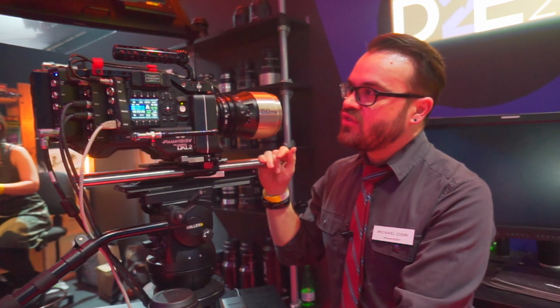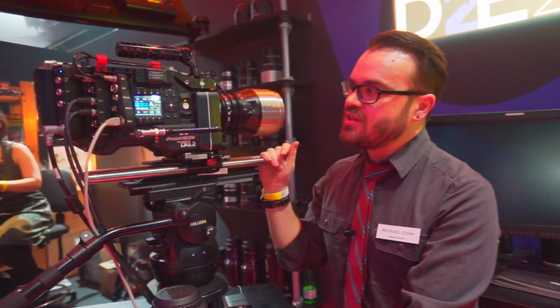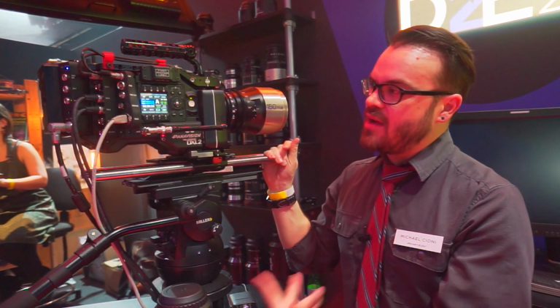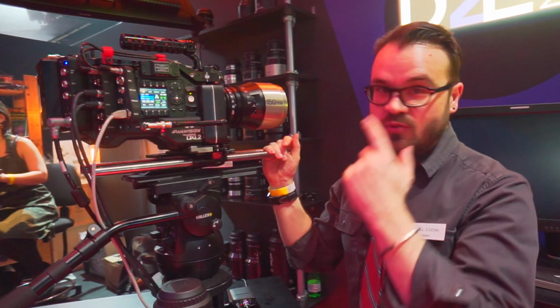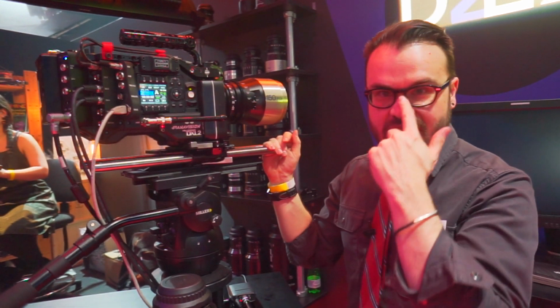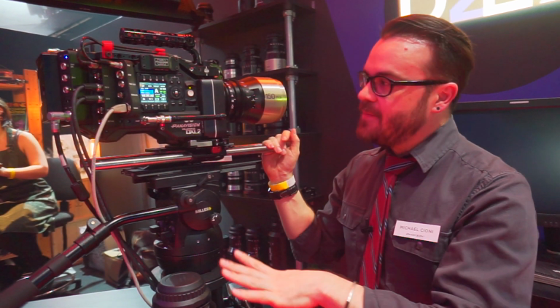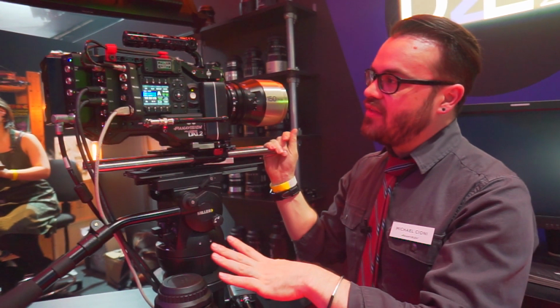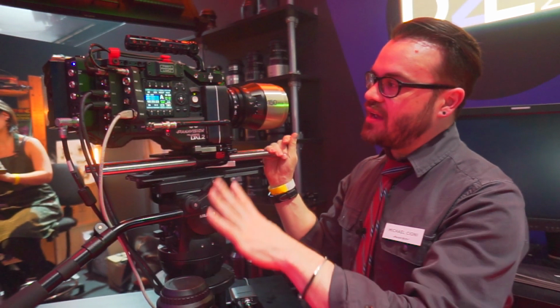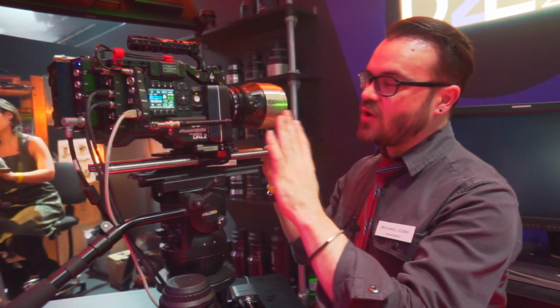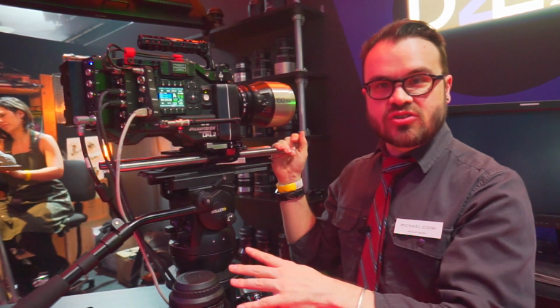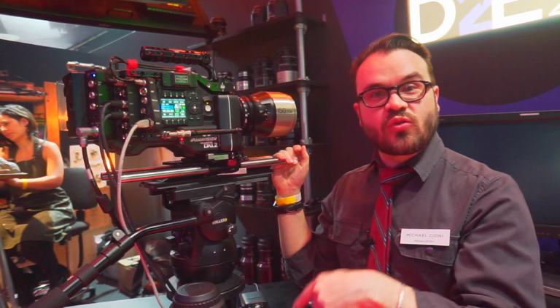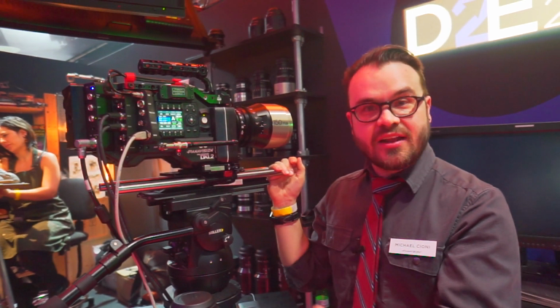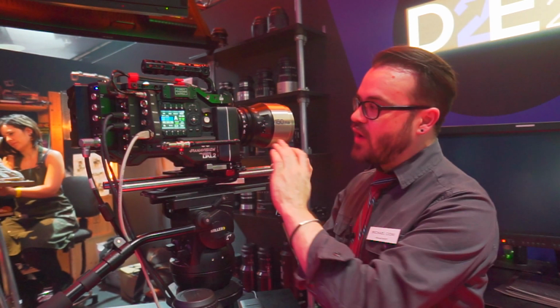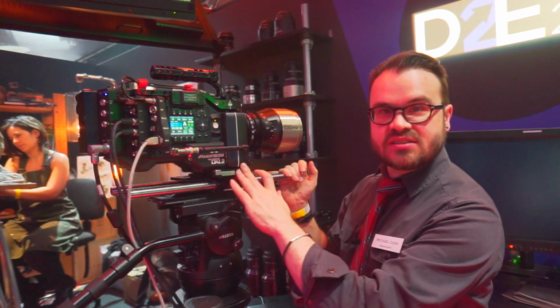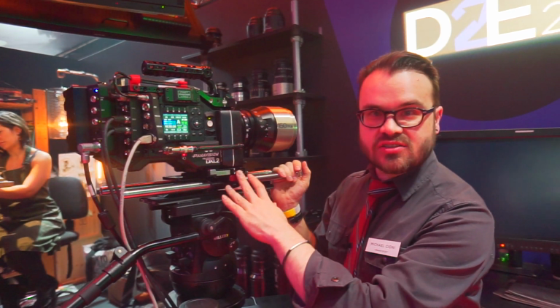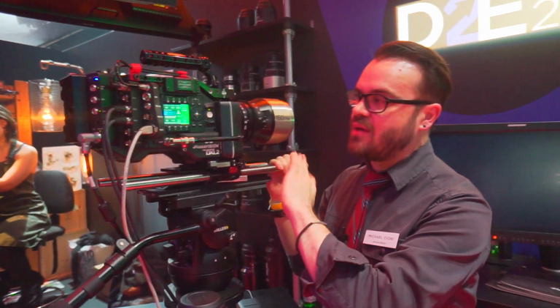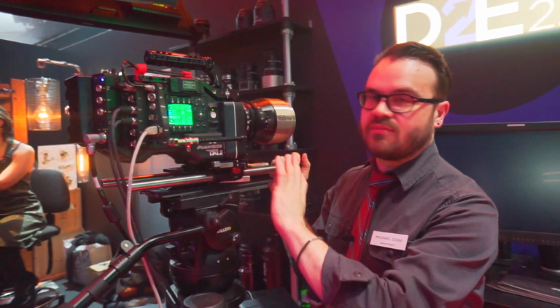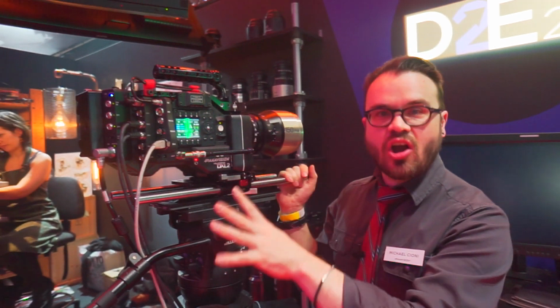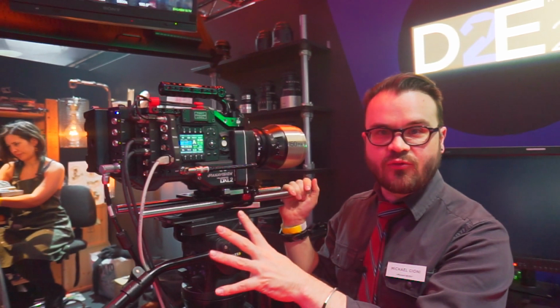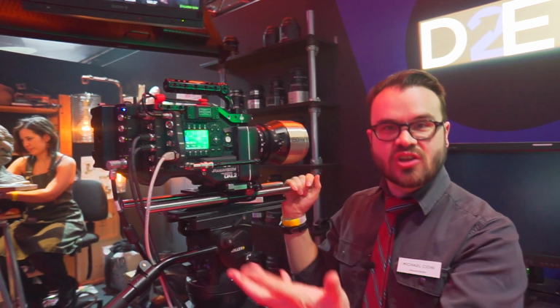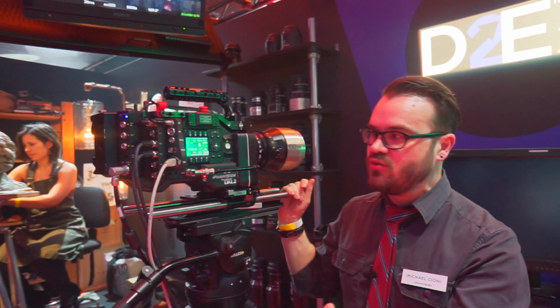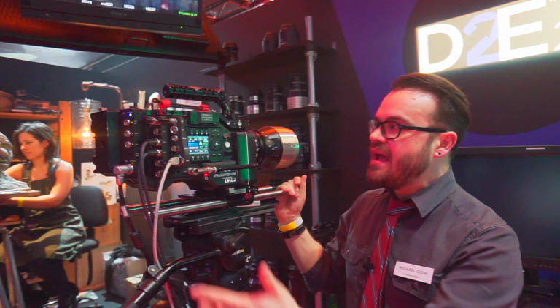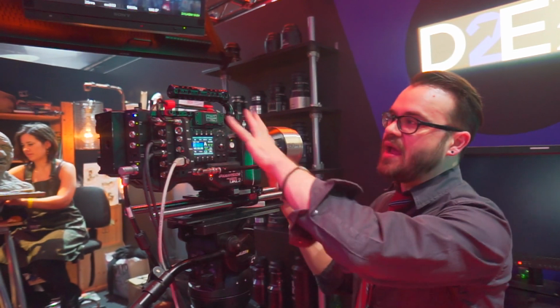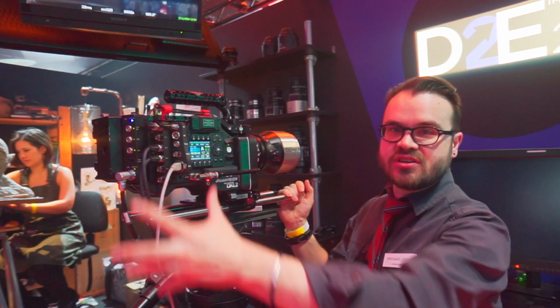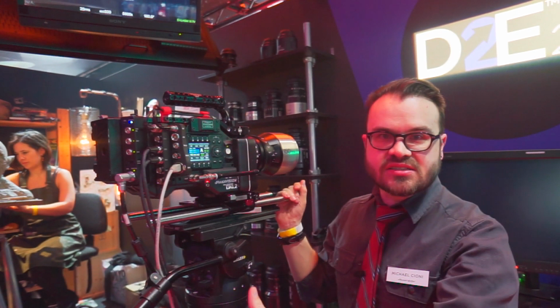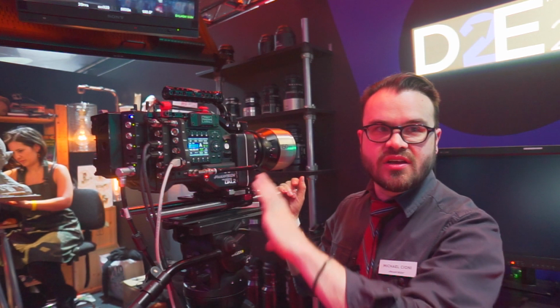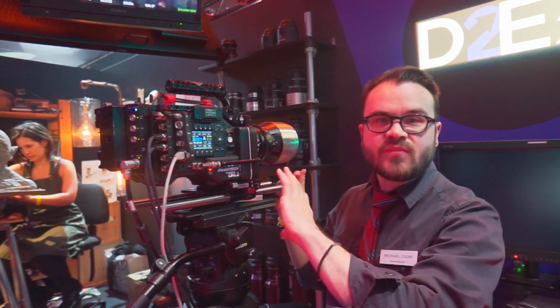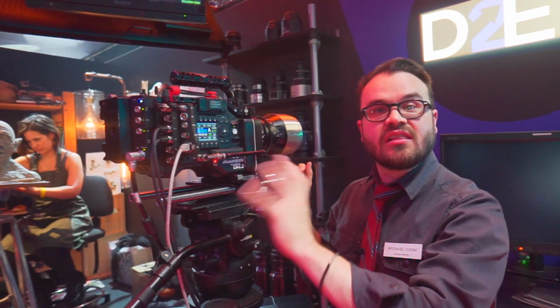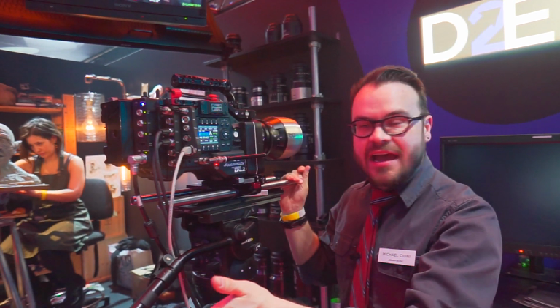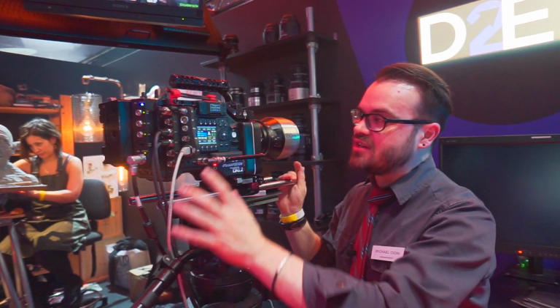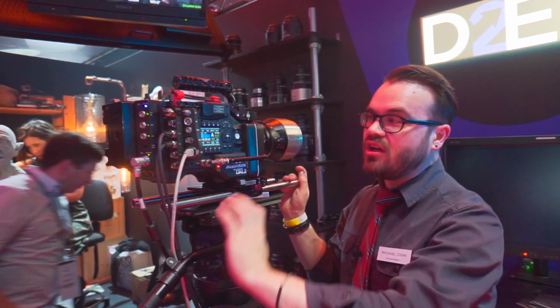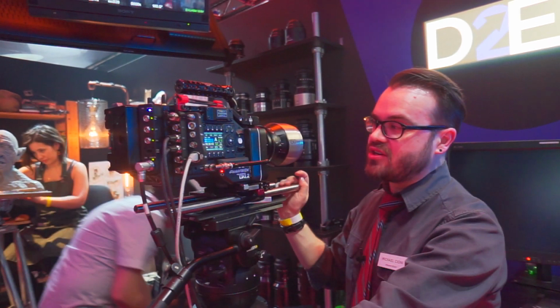This particular camera is really unique in that it's a partnership with RED. RED makes the sensor and some of the hardware for the computer, then Panavision does the accessories, and Light Iron does the color correction.